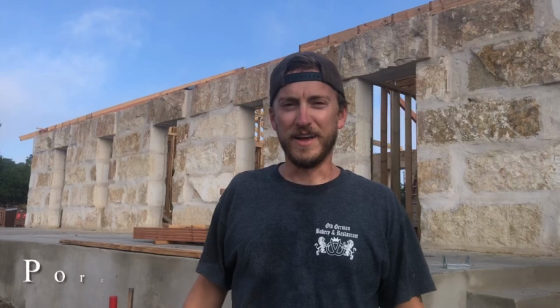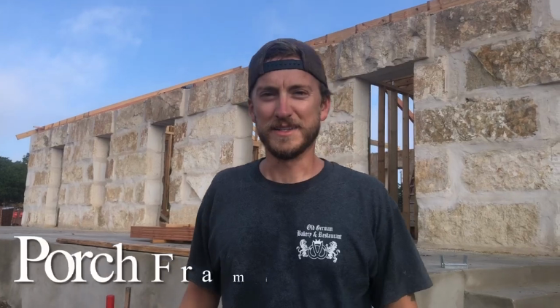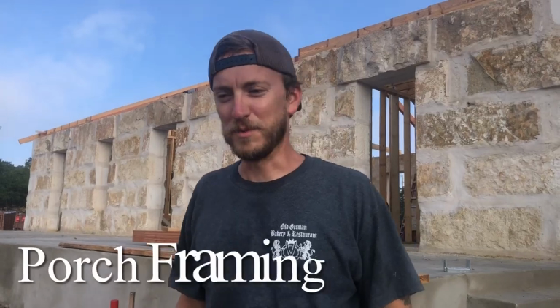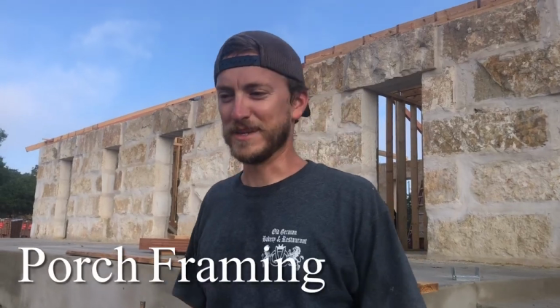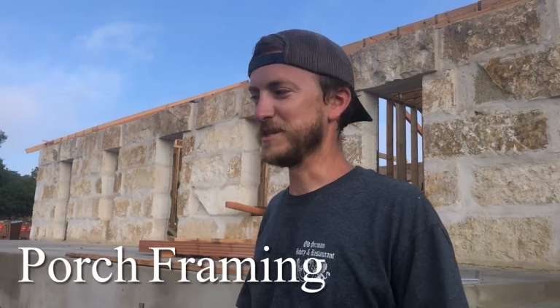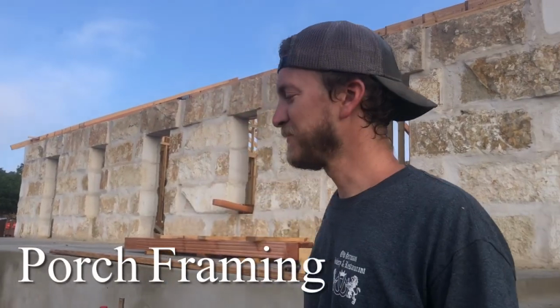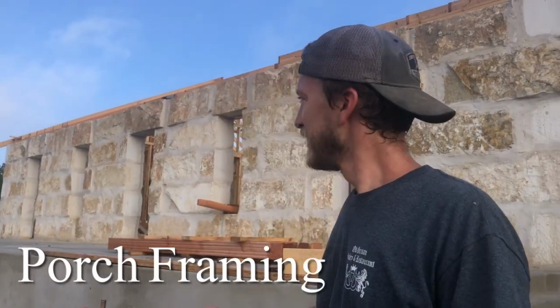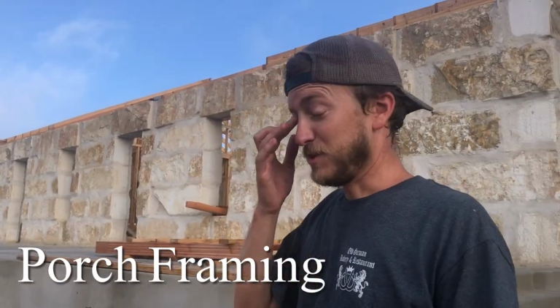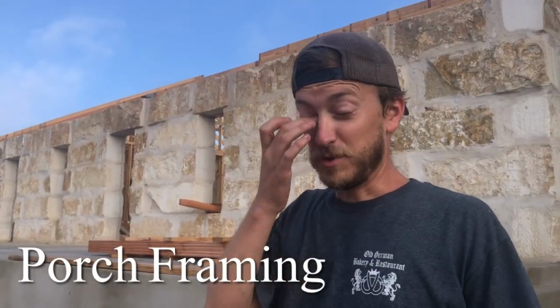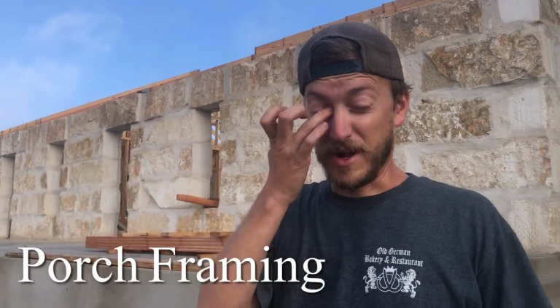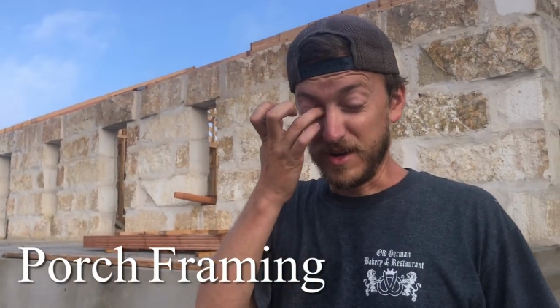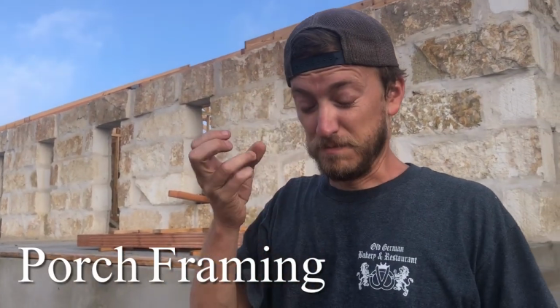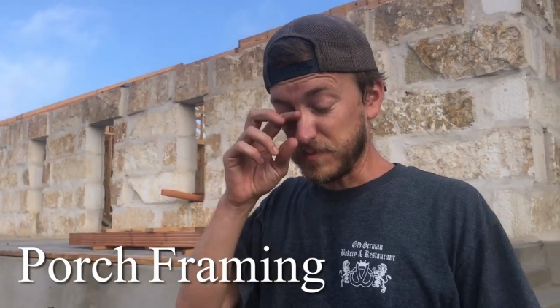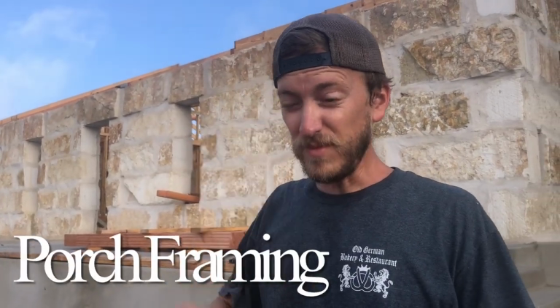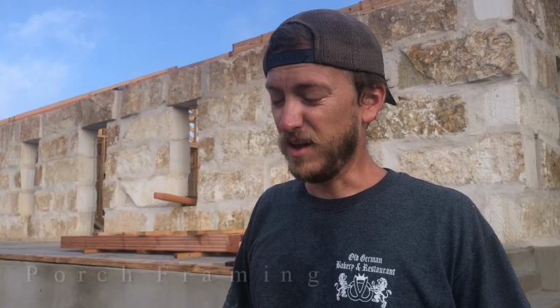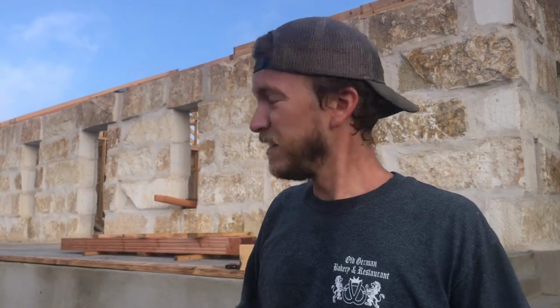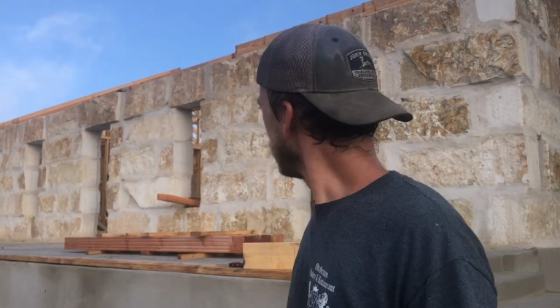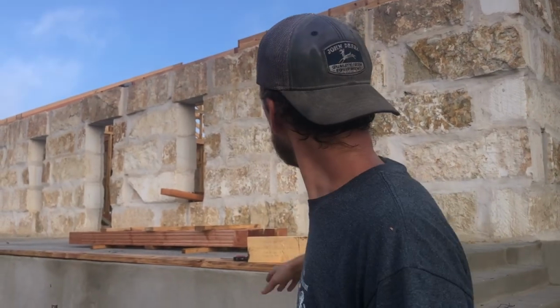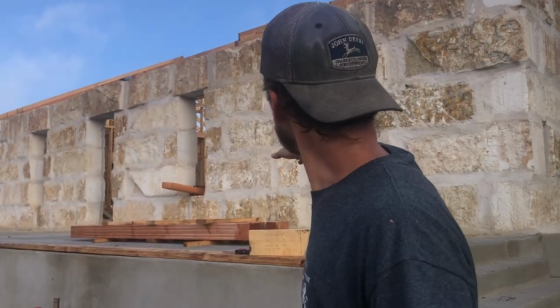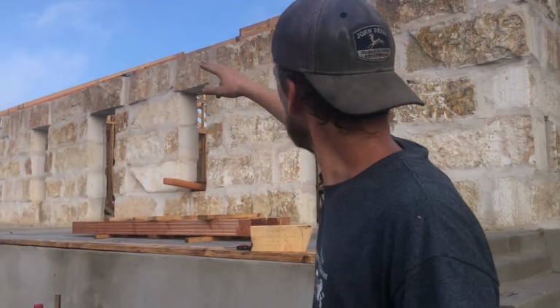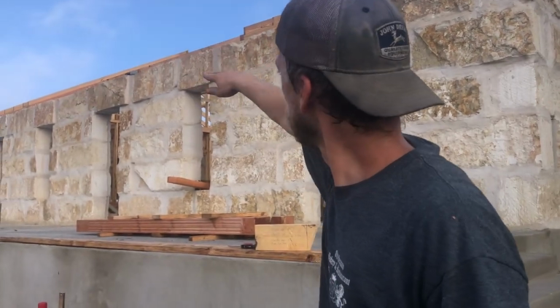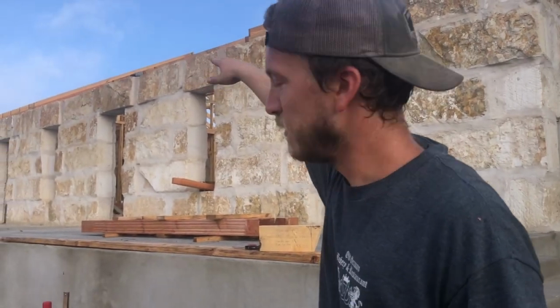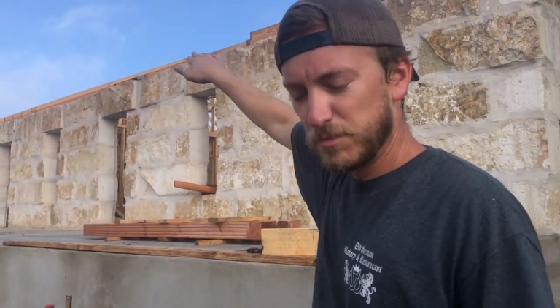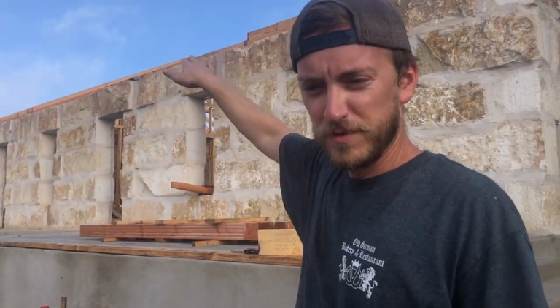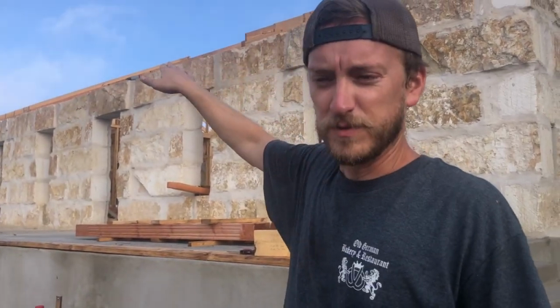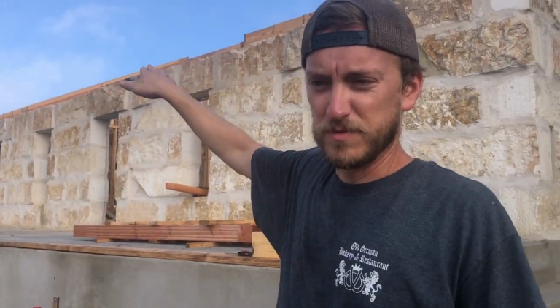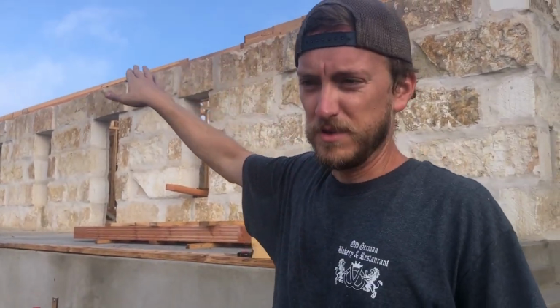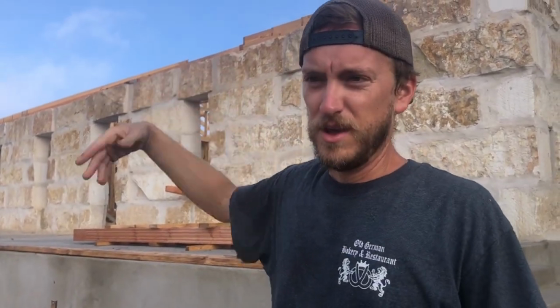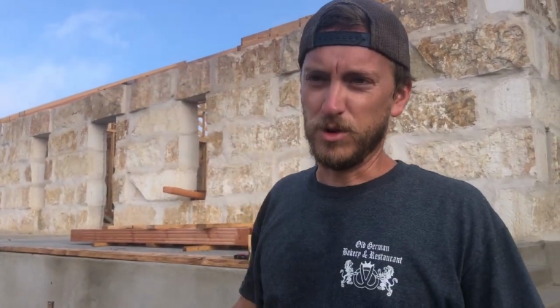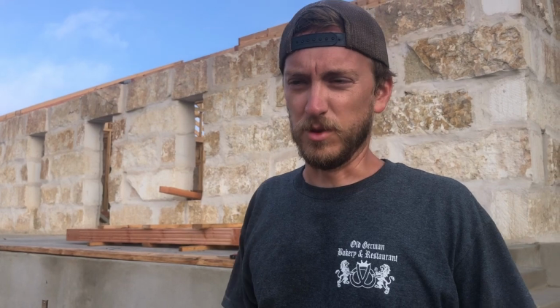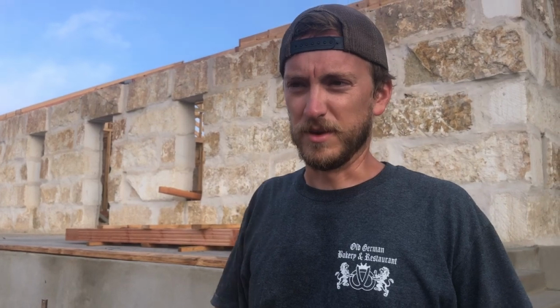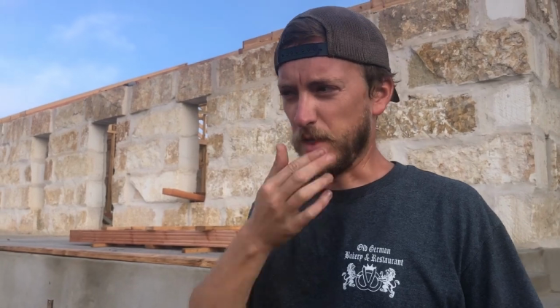Hey guys, welcome to the next episode. What we're doing right now is the center part of the vaulted roof is being framed. We'll go up there a little bit later and show that.